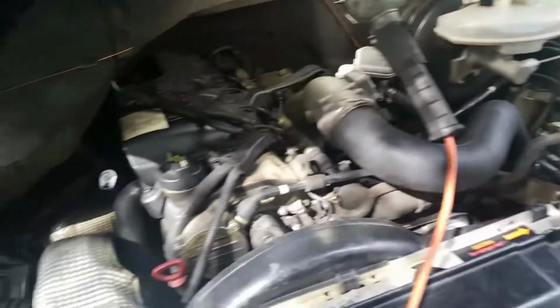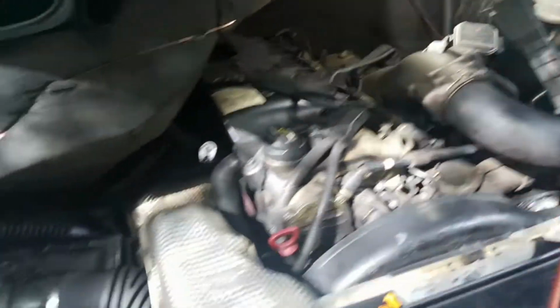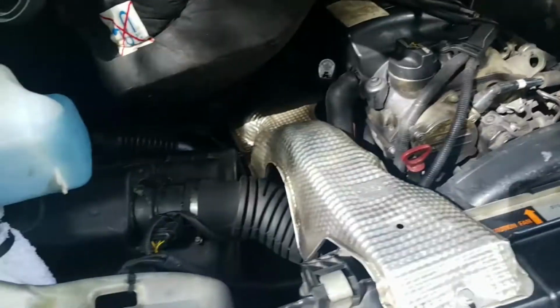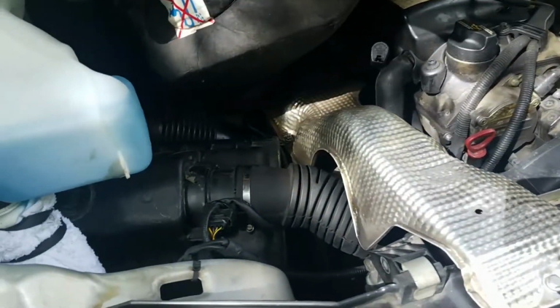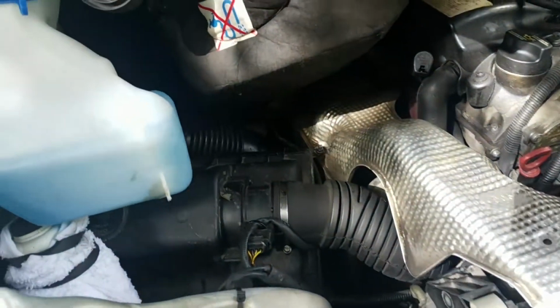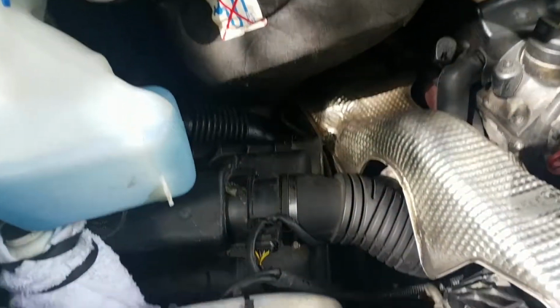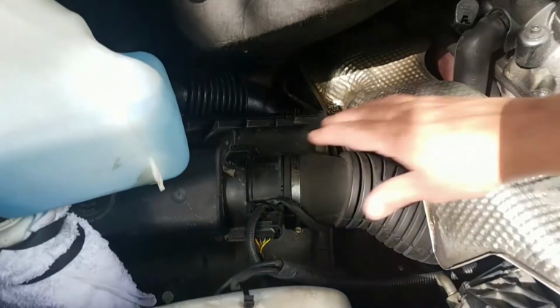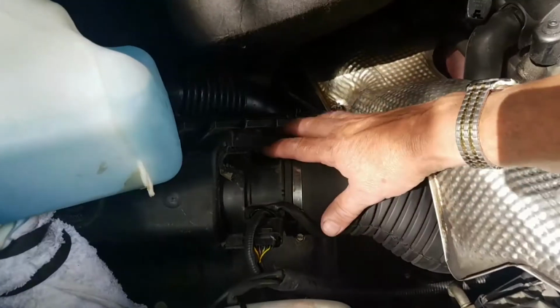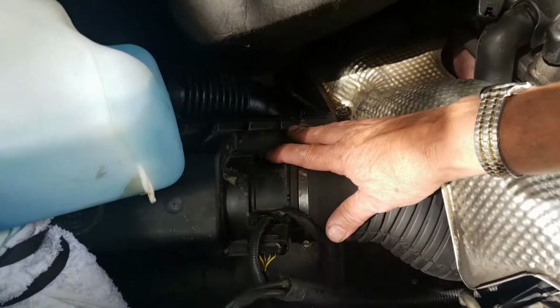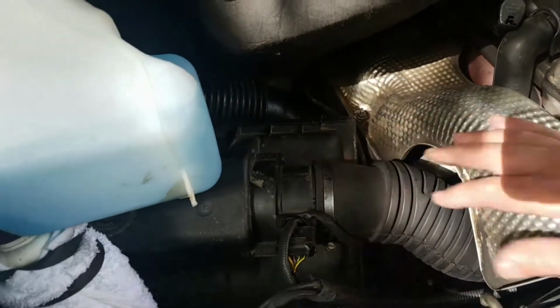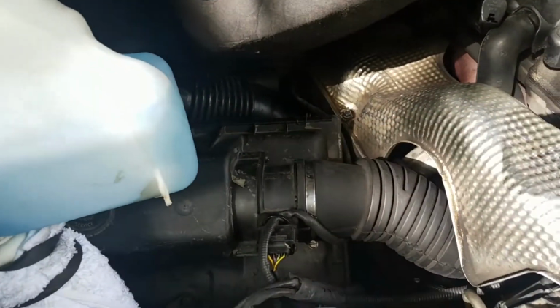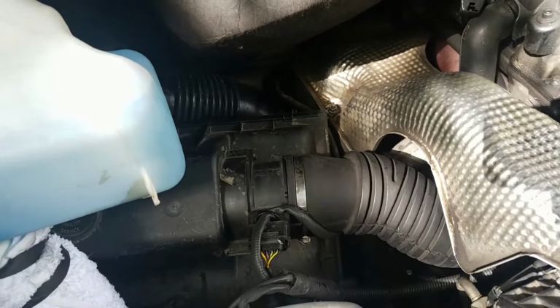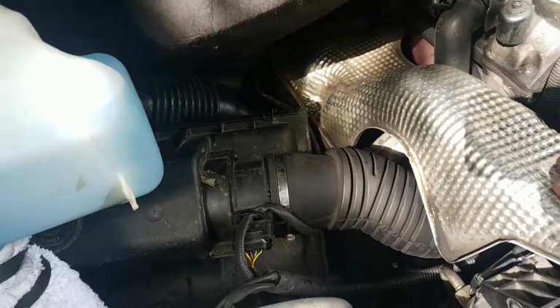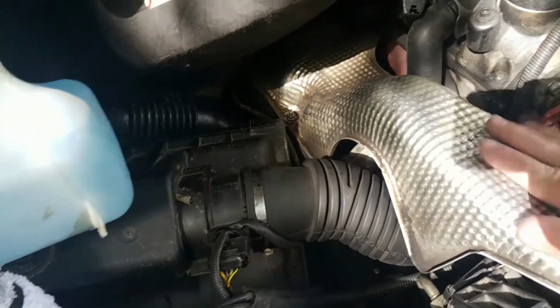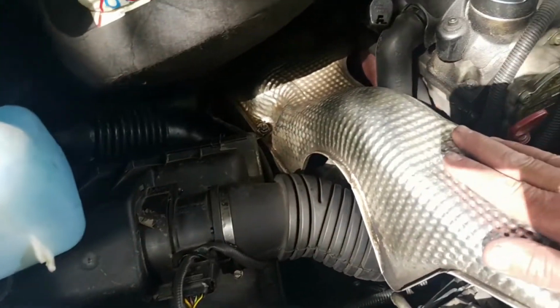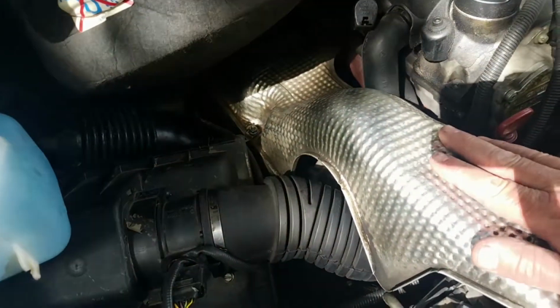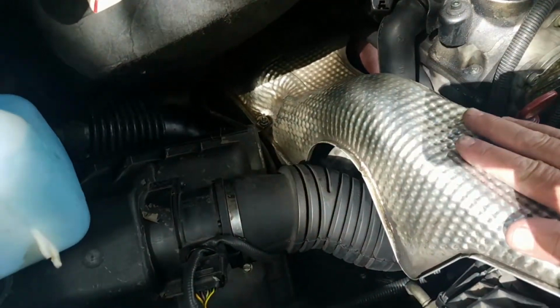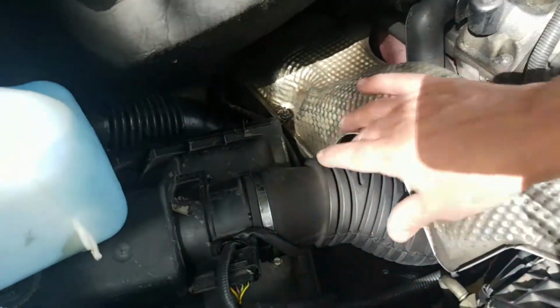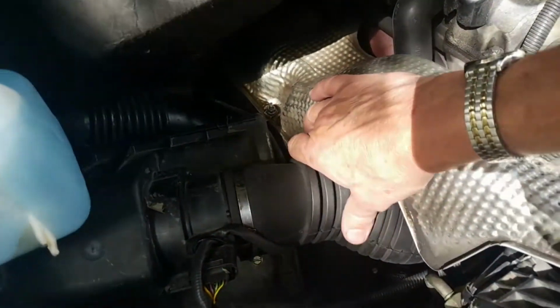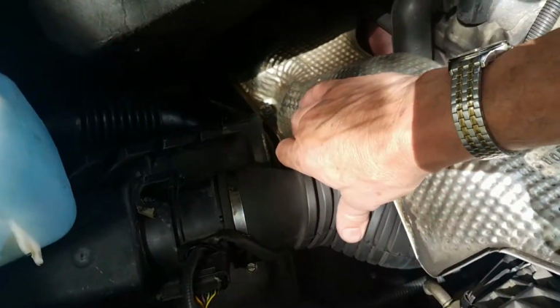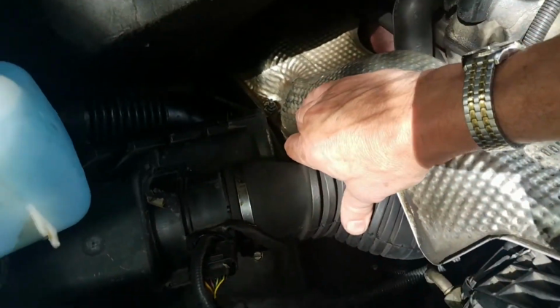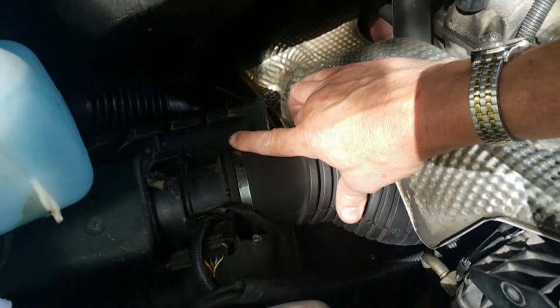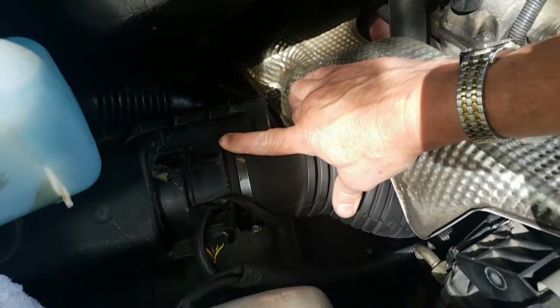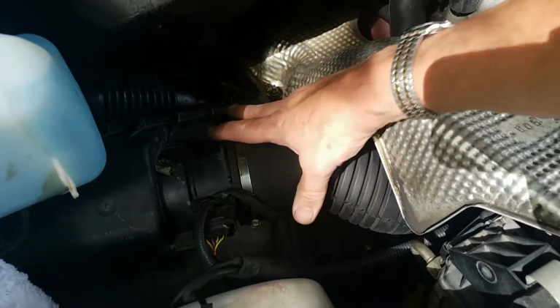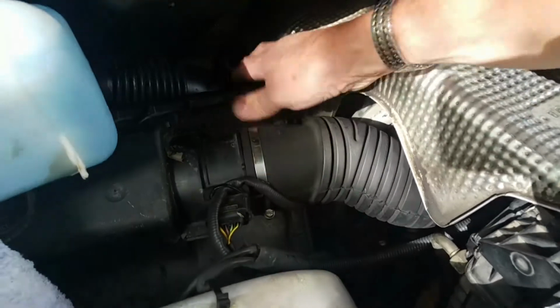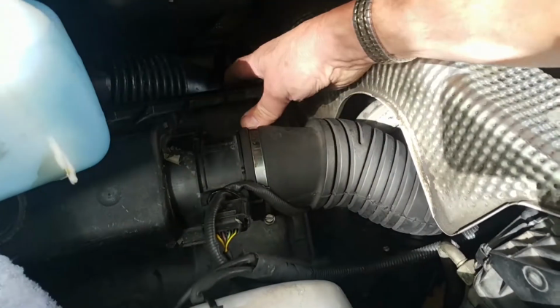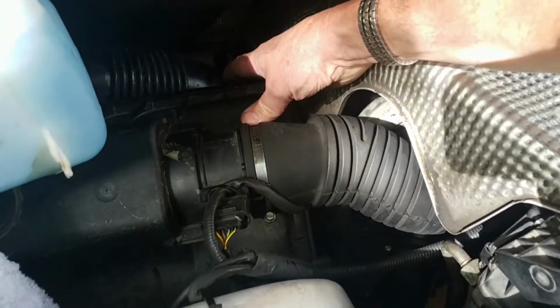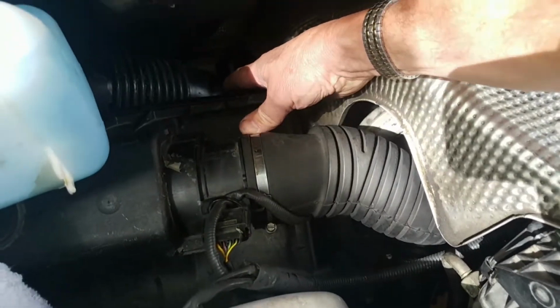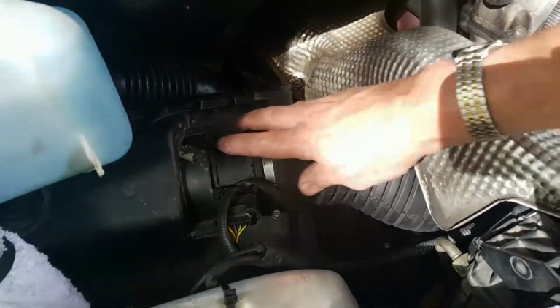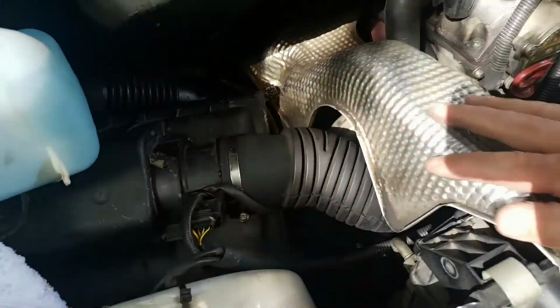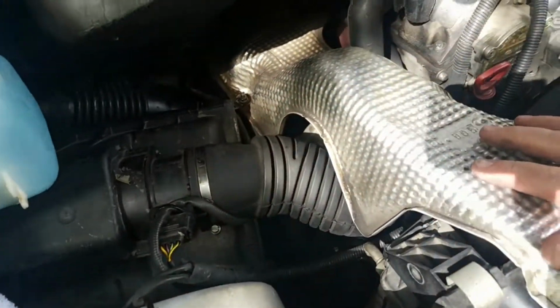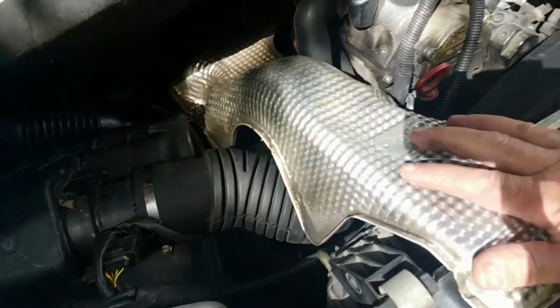The air filter is down in here. In order to get to it, you're going to take this heat shield off, this hose, then flip two clips and slide that over to access it.